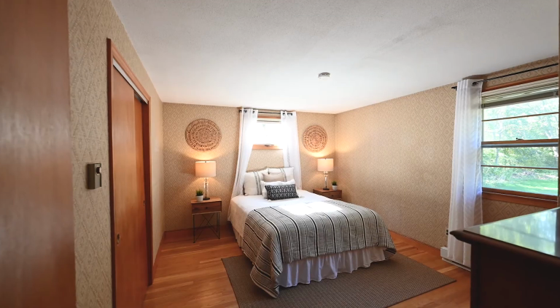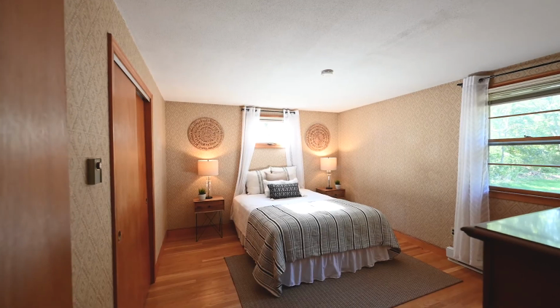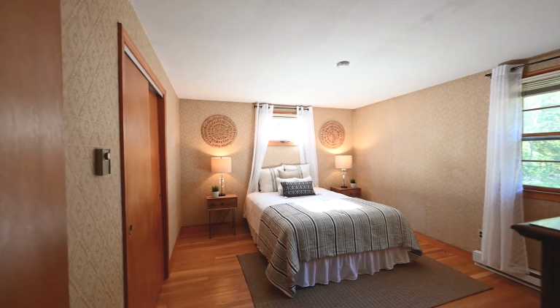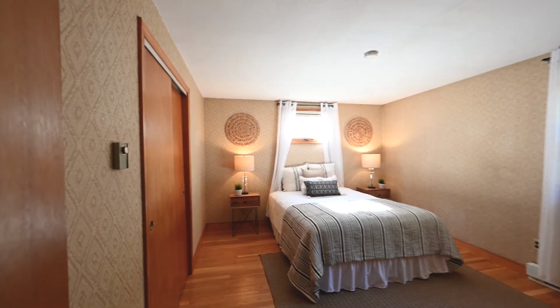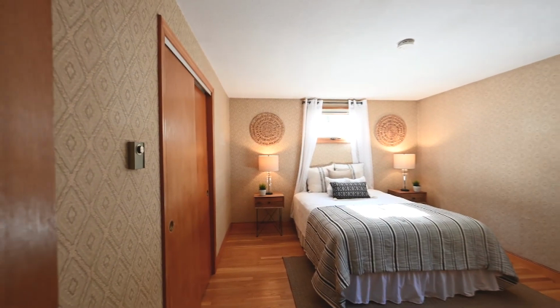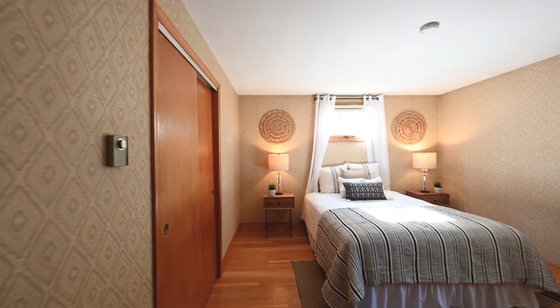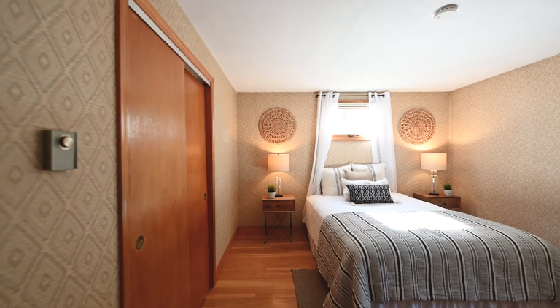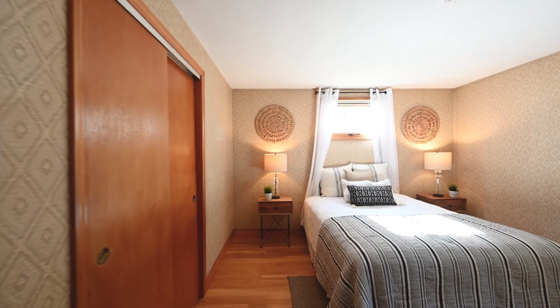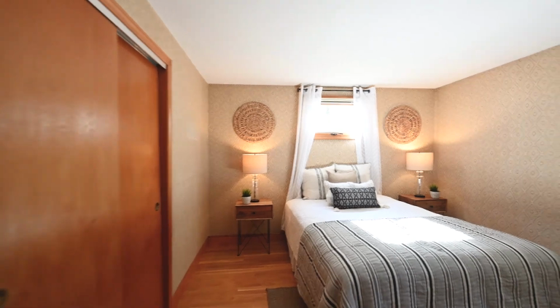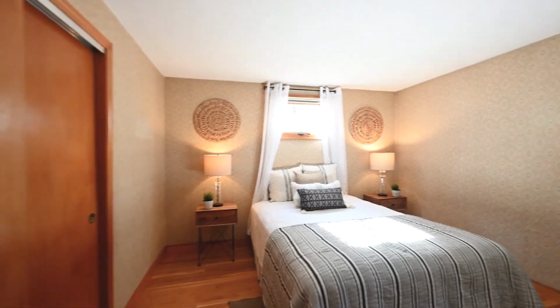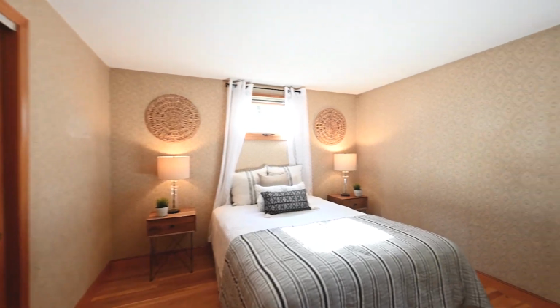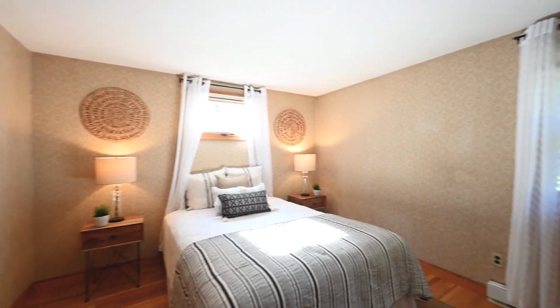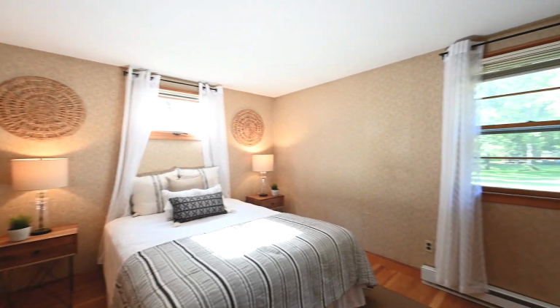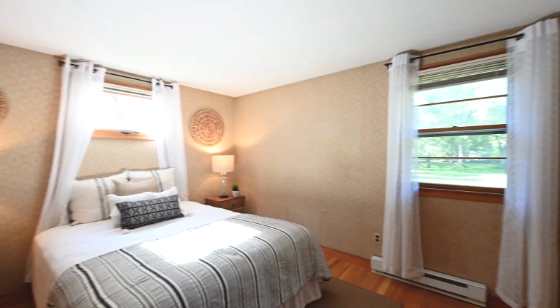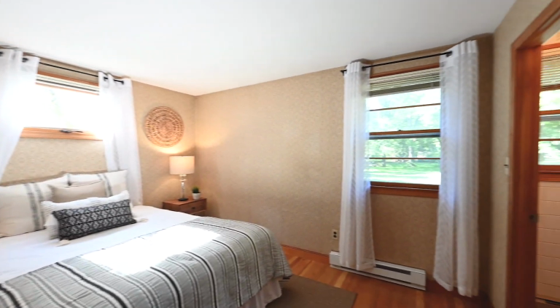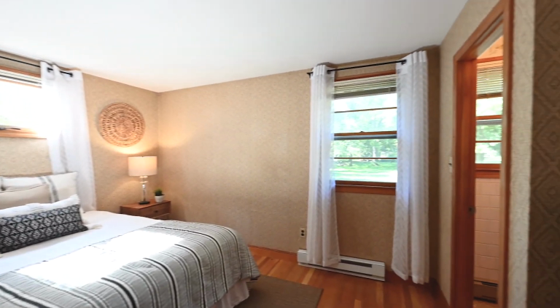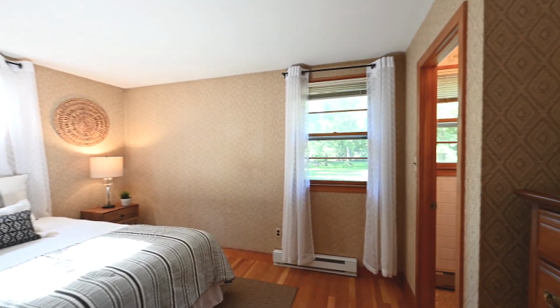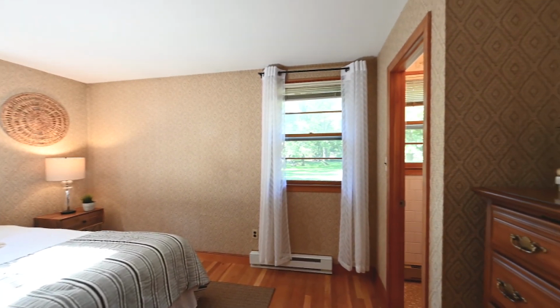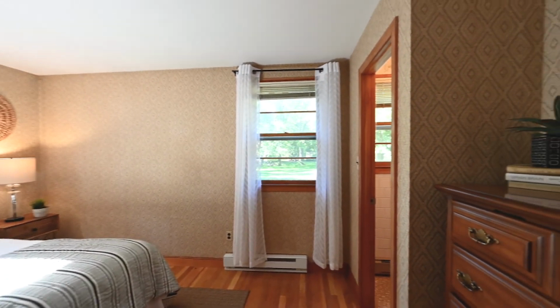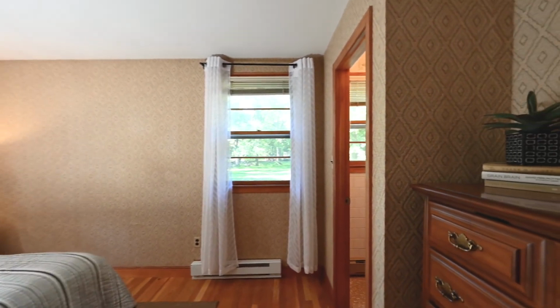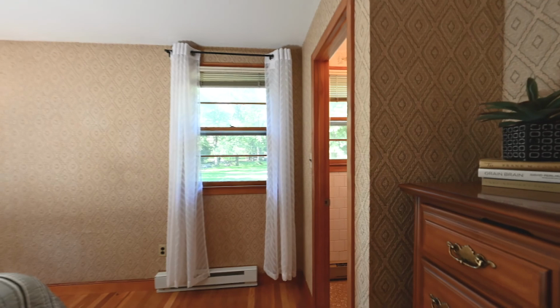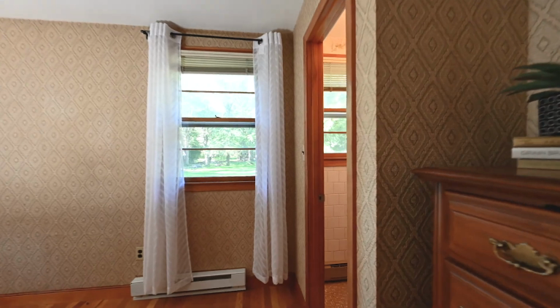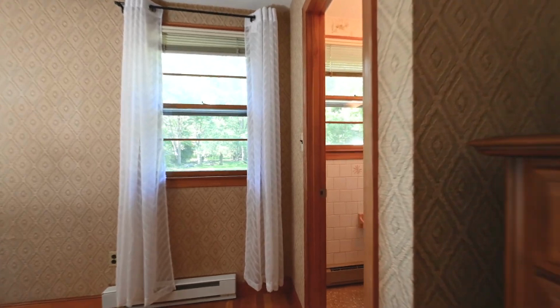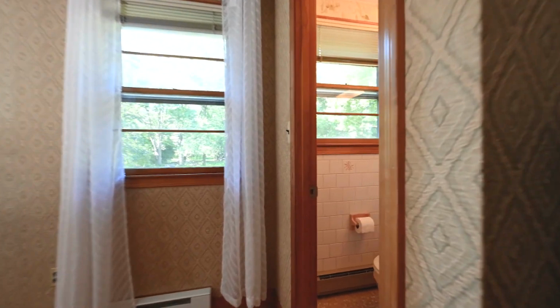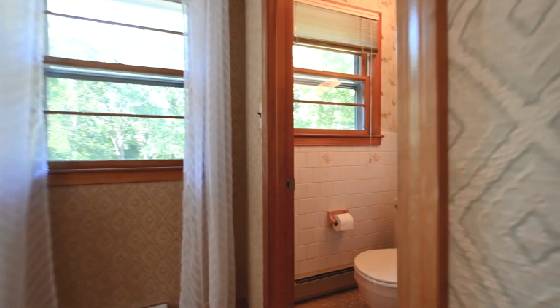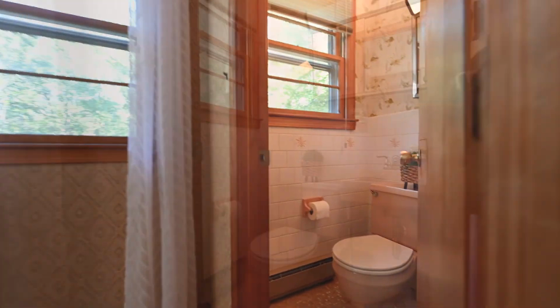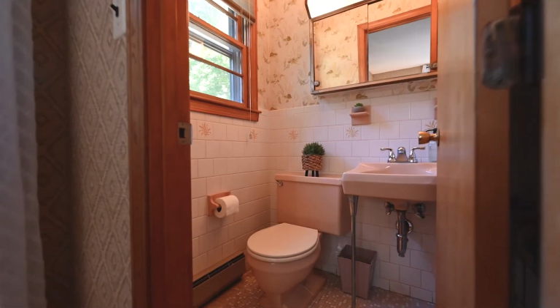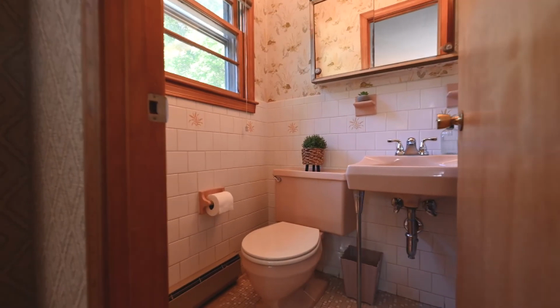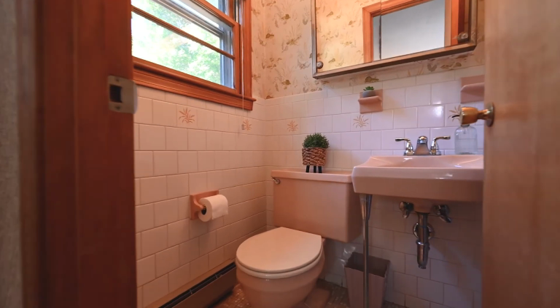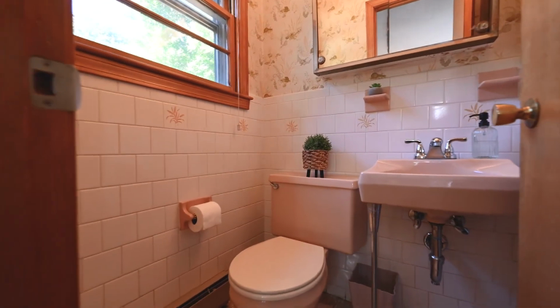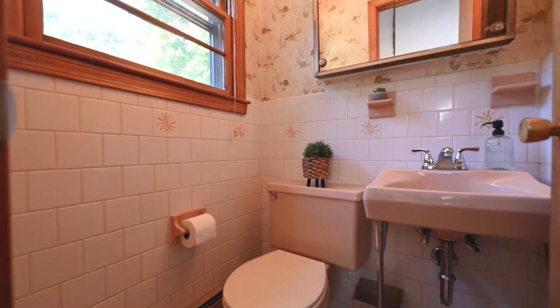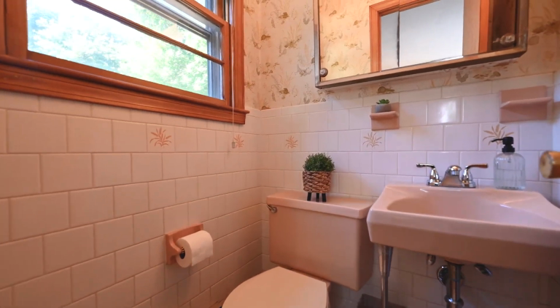The primary bedroom here at Launching Road is very nicely sized. You have a double closet, ample lighting, and a half-bath en suite — with maybe a possibility of making that a full bath.